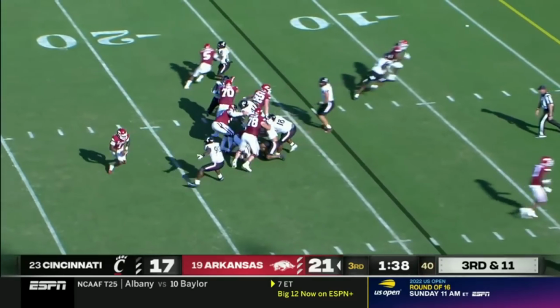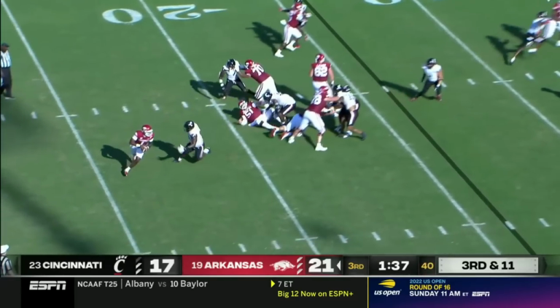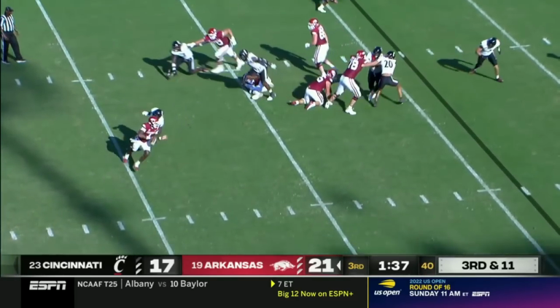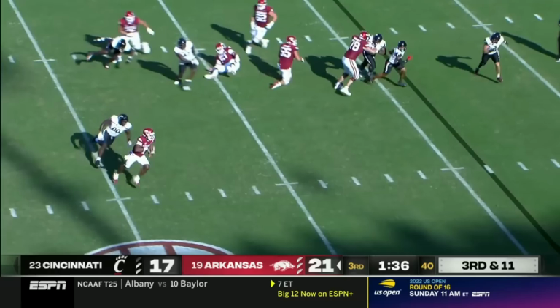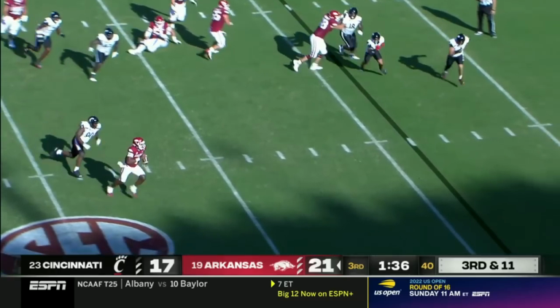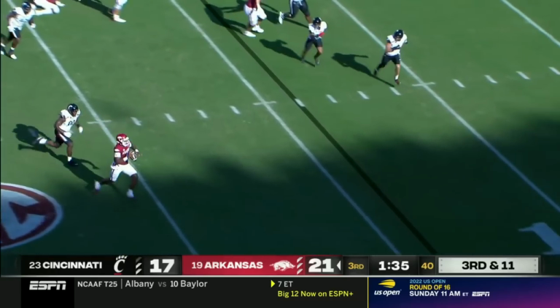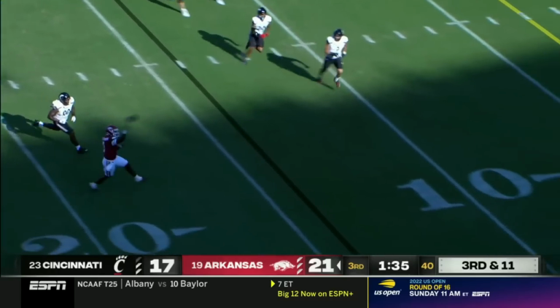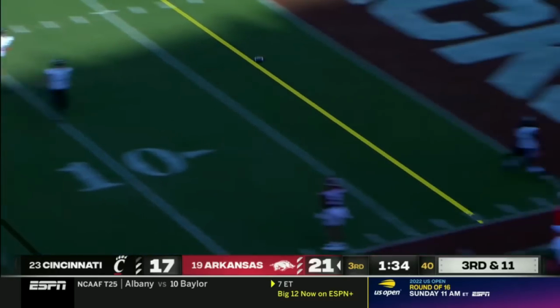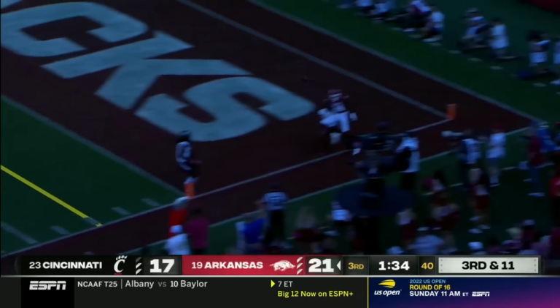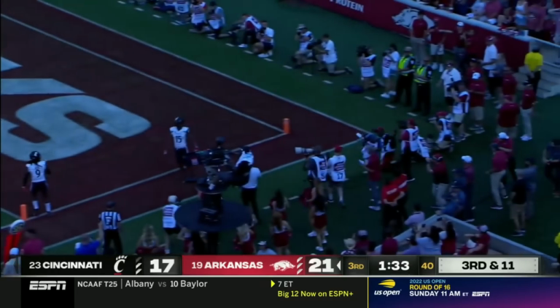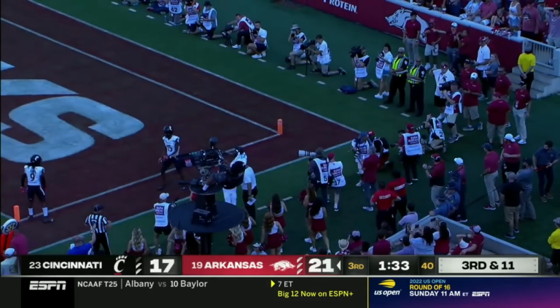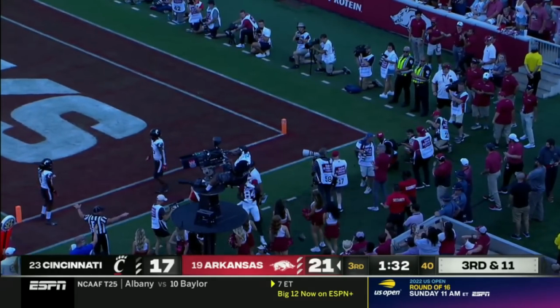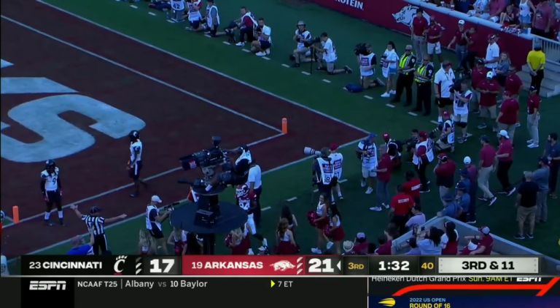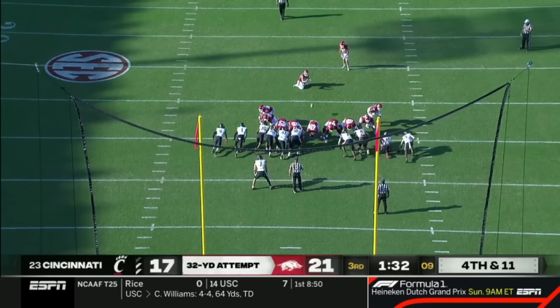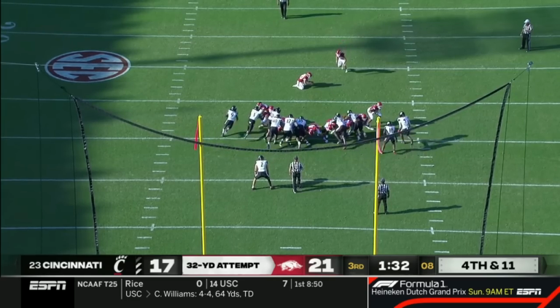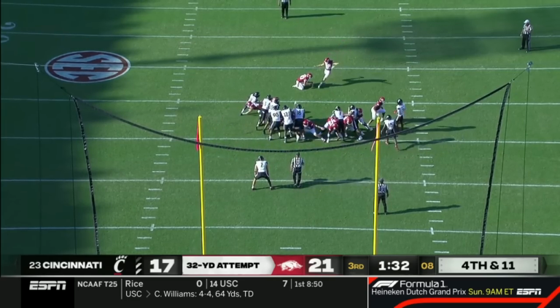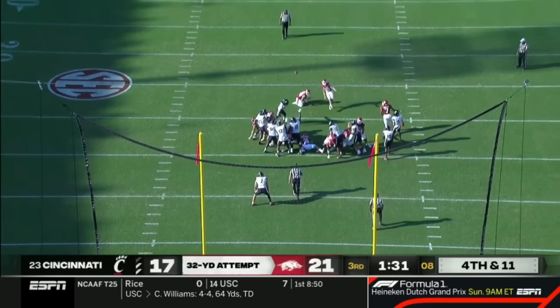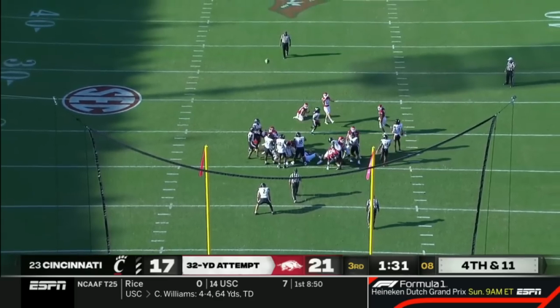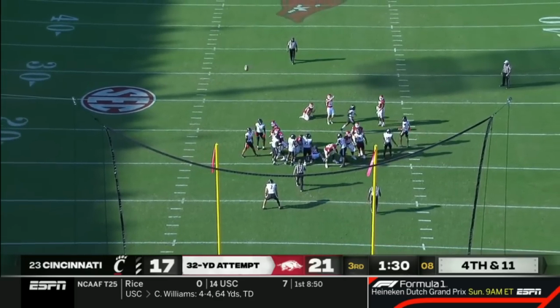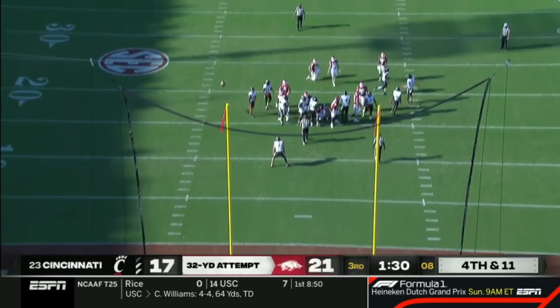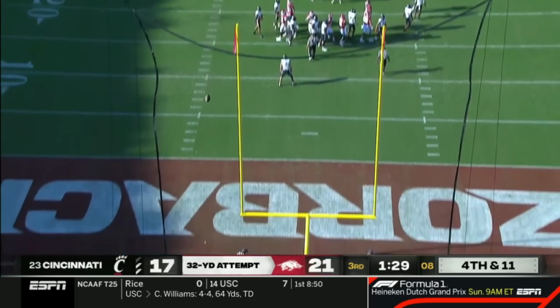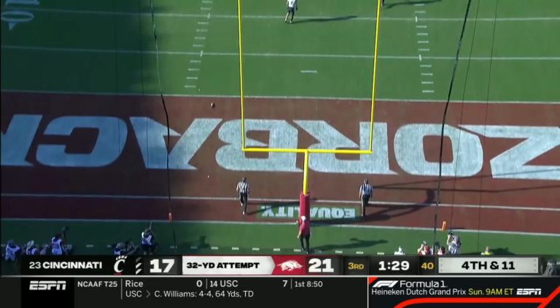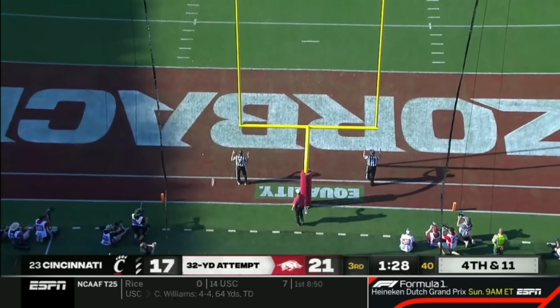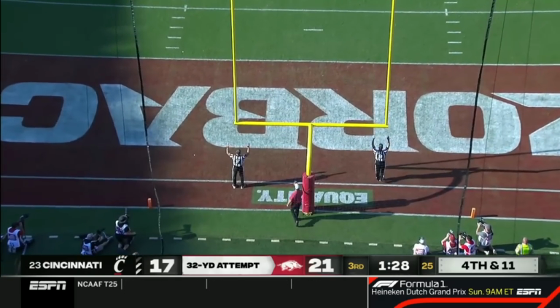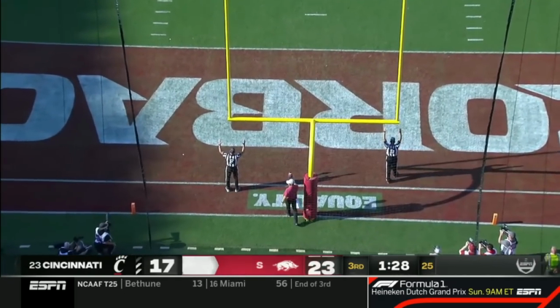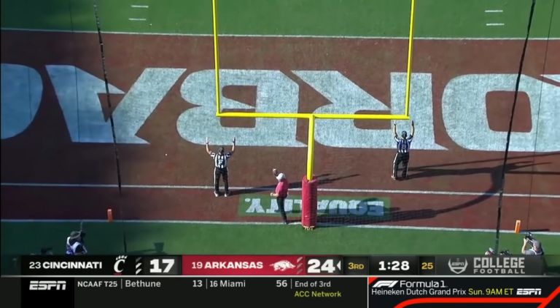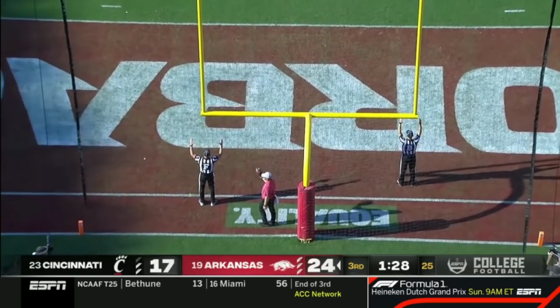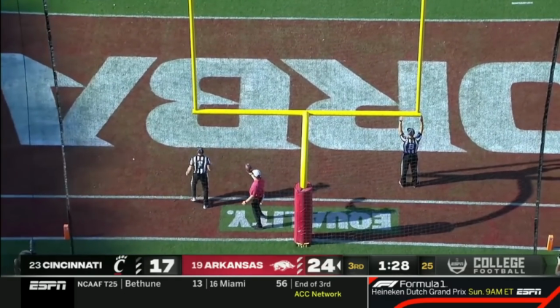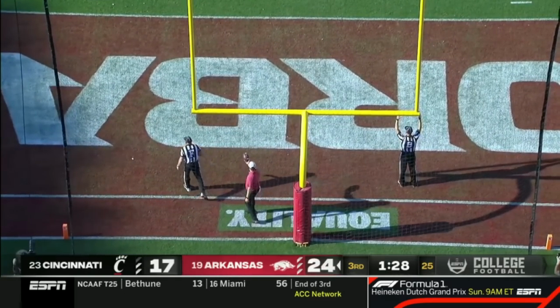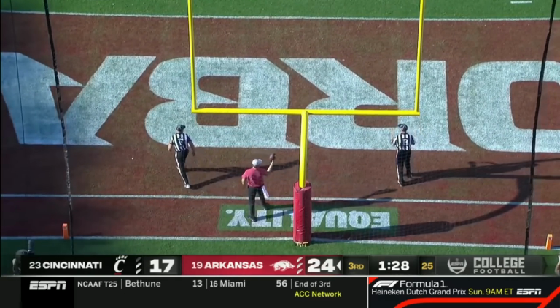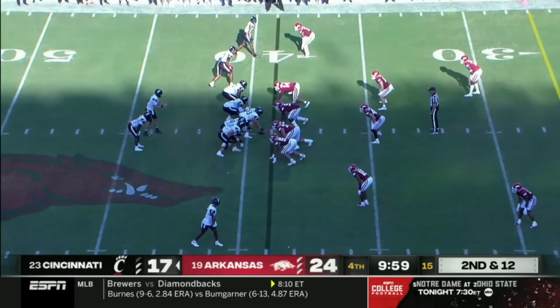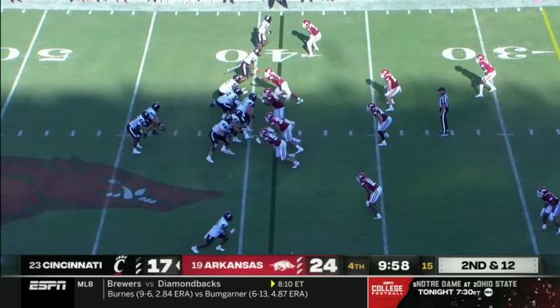Jefferson on the move, Jefferson to the end zone — incomplete on that throw. So Cam Little's field goal try is up, and from 32 yards out it is good.